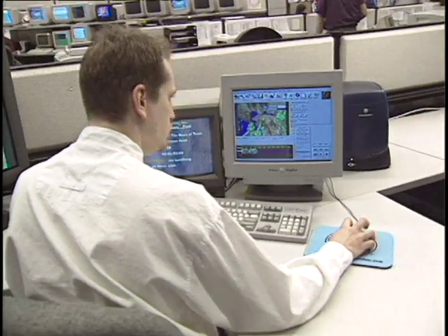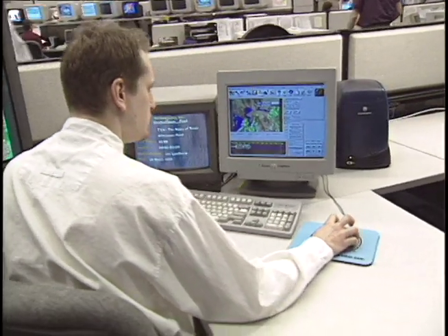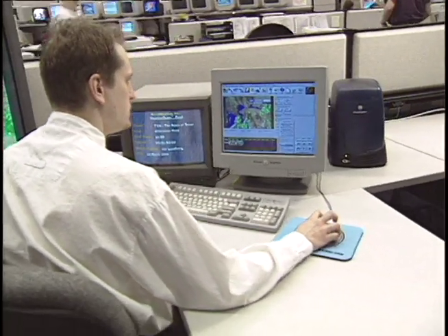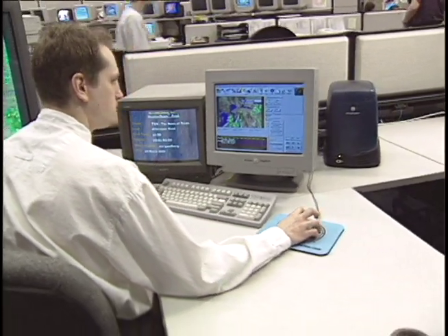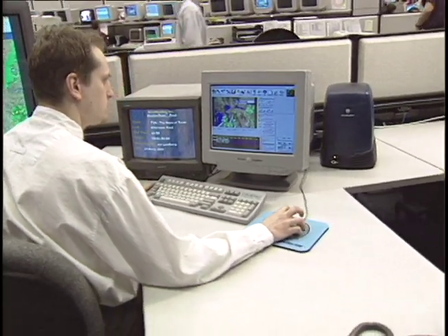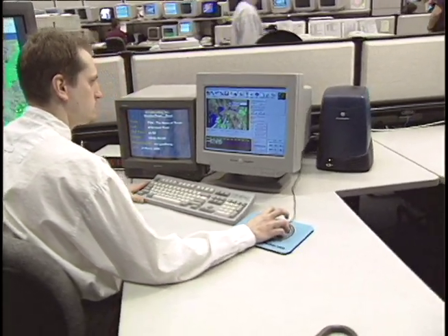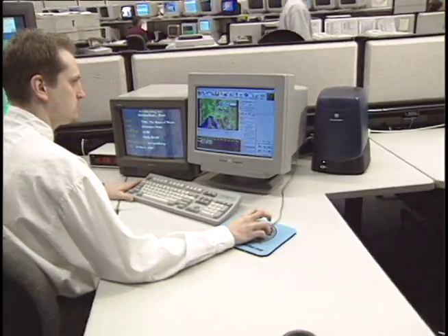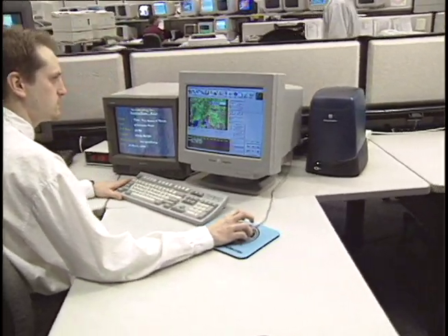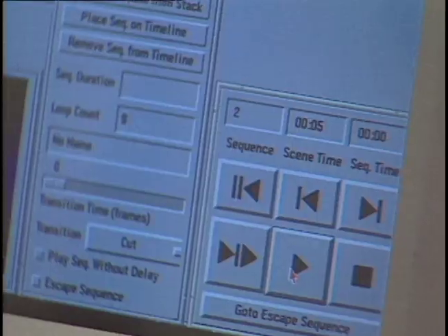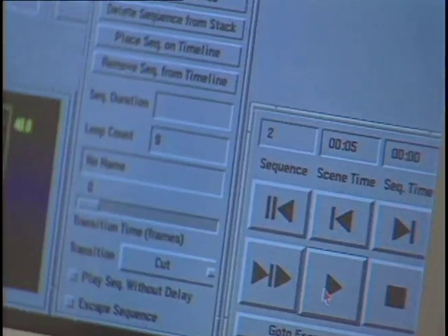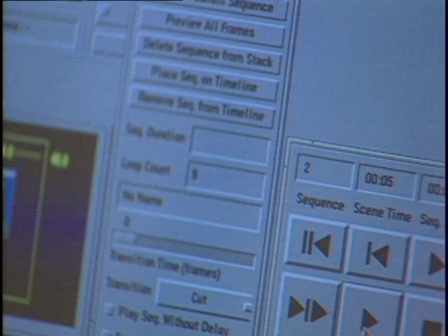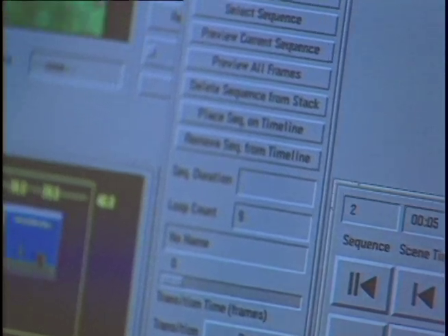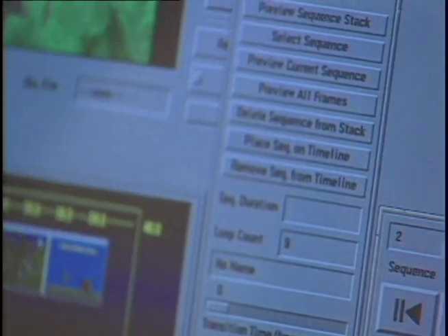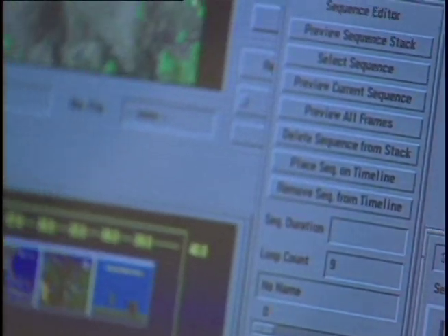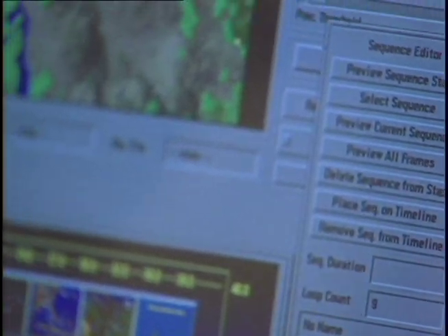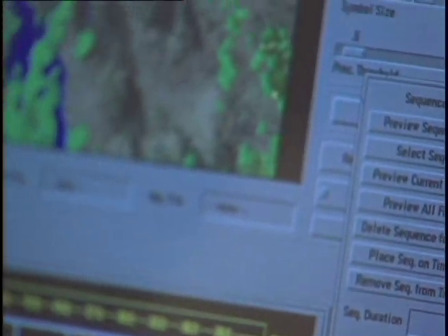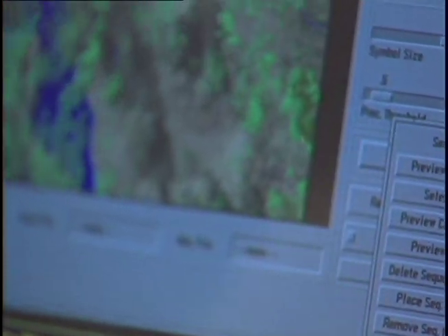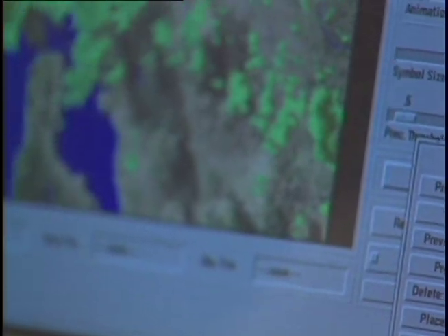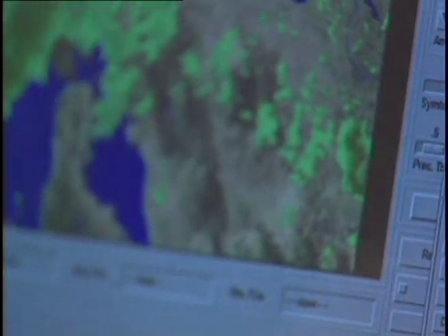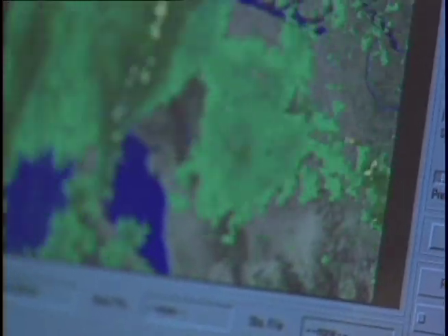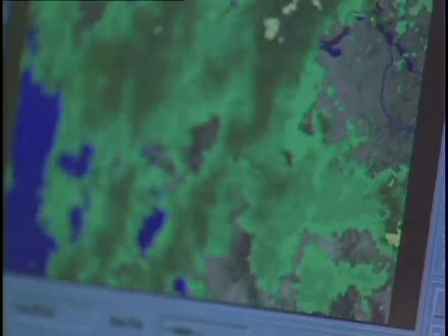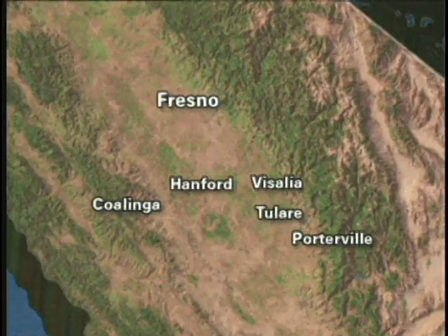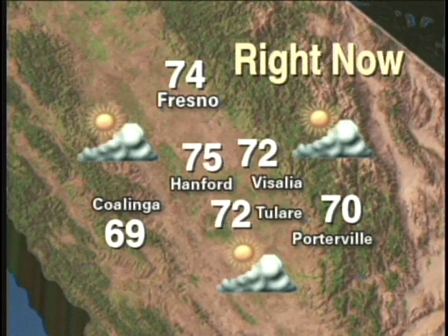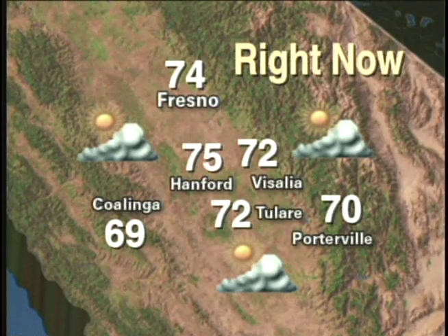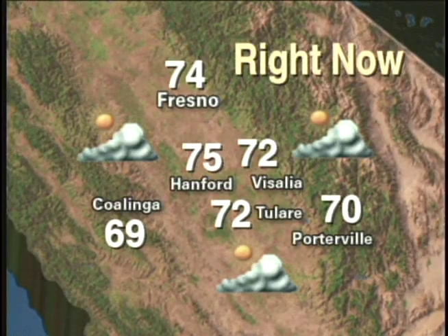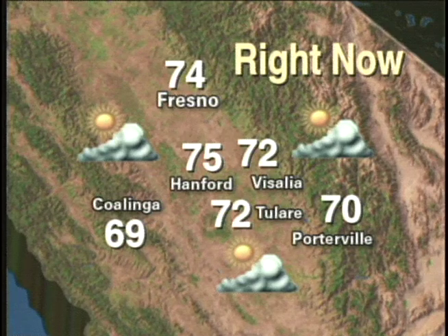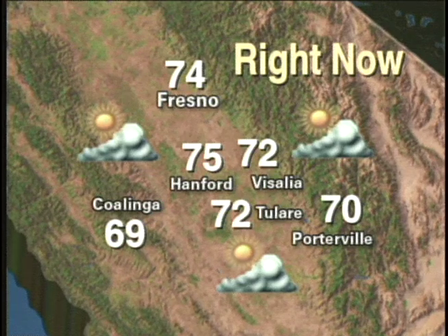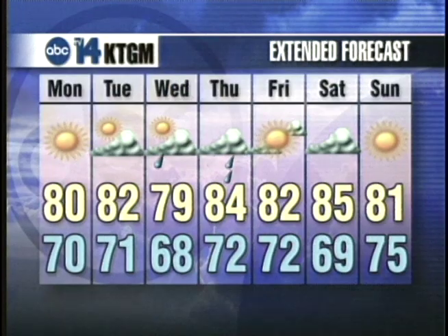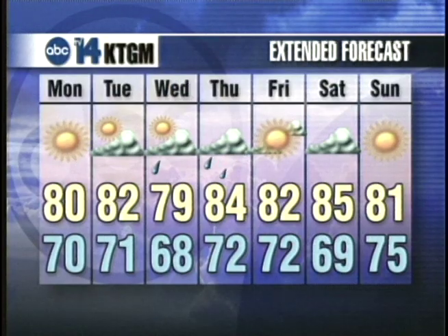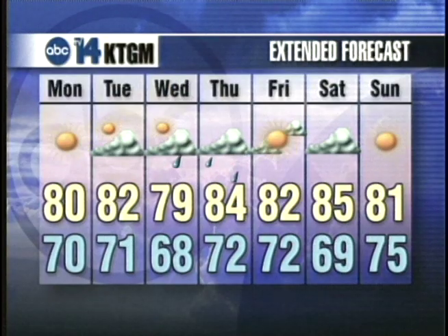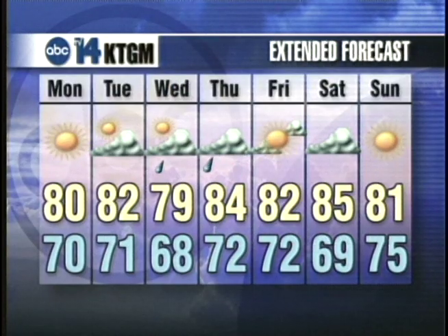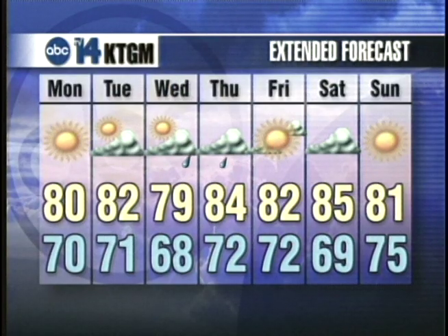CNN, MSNBC, and other networks and local stations worldwide depend on UltraGraphics Ultra. The system shows their viewers what's happening now and as far as 10 days into the future.